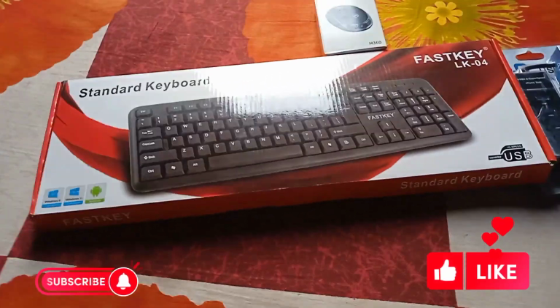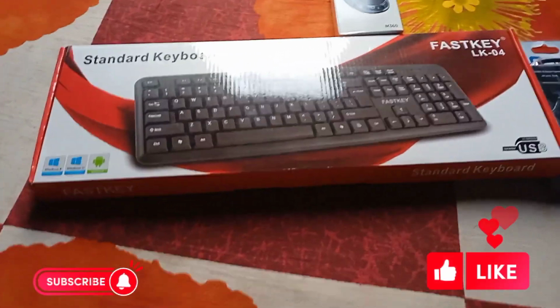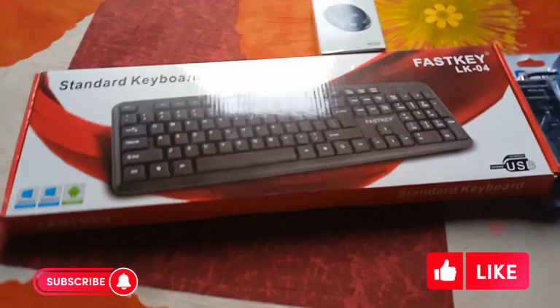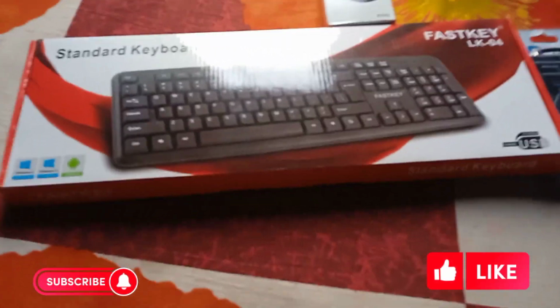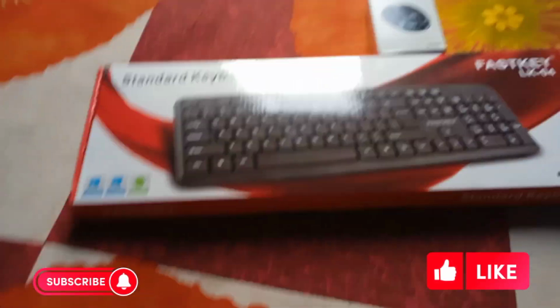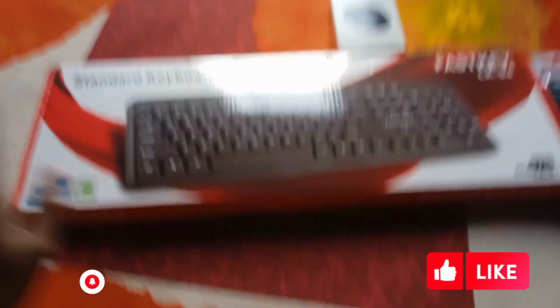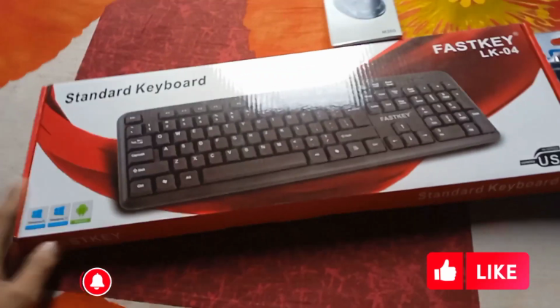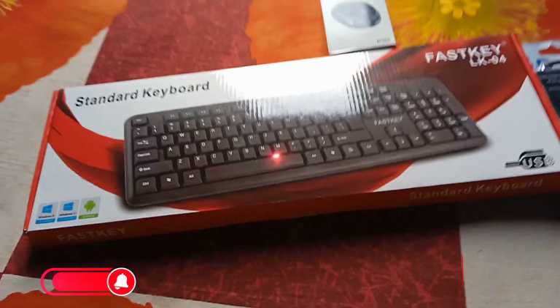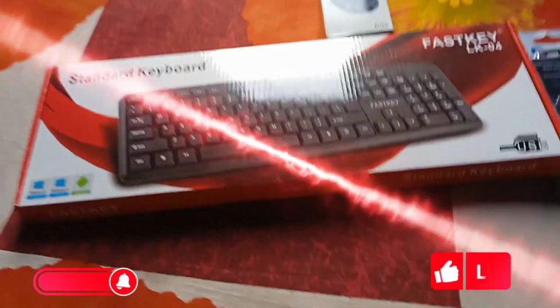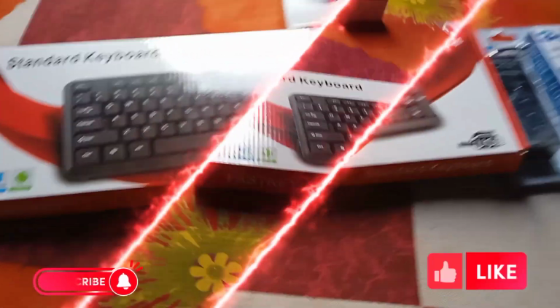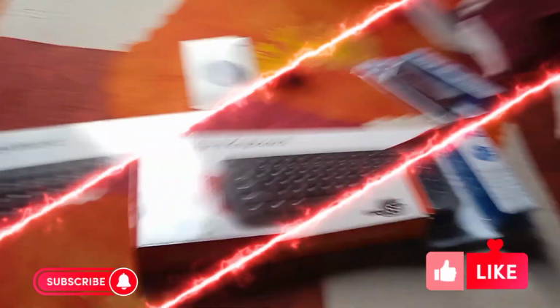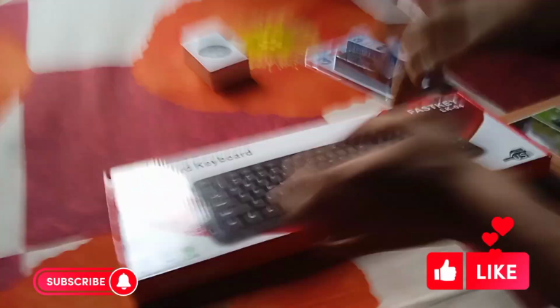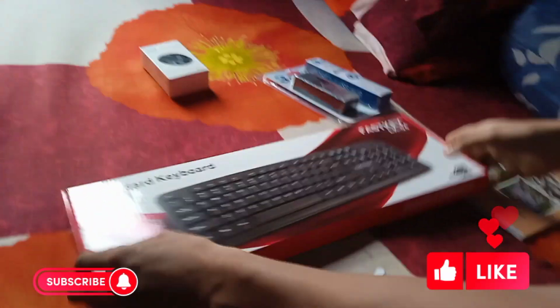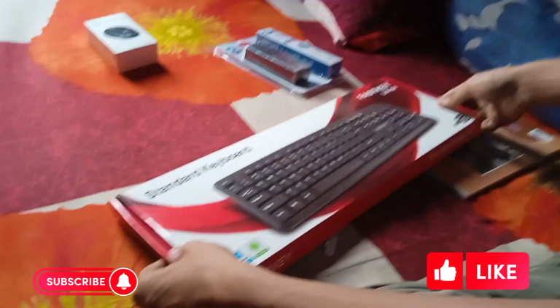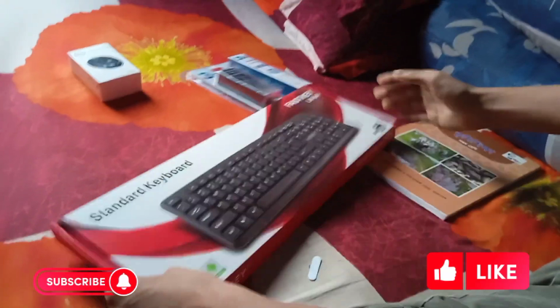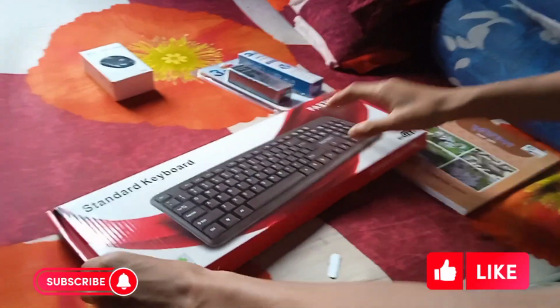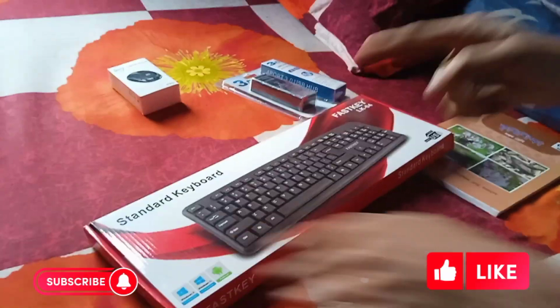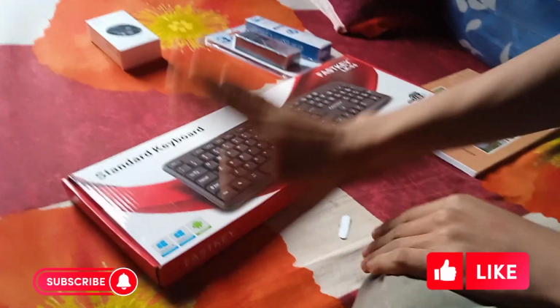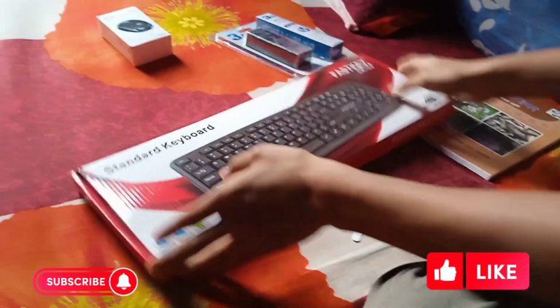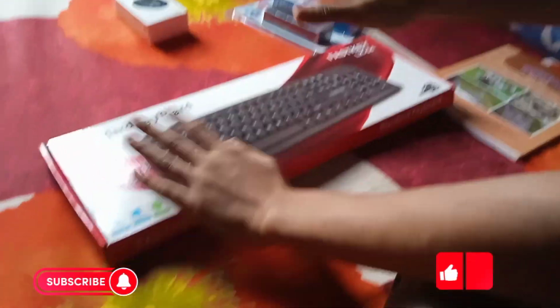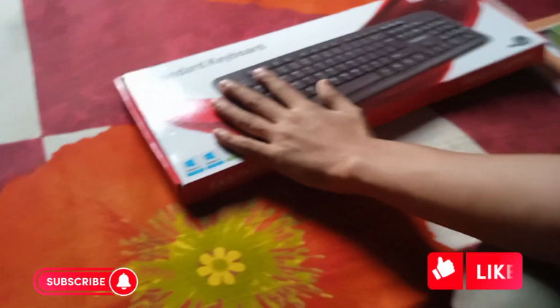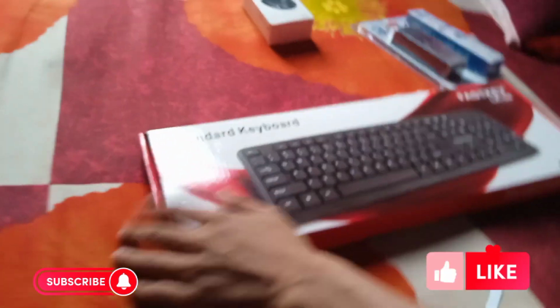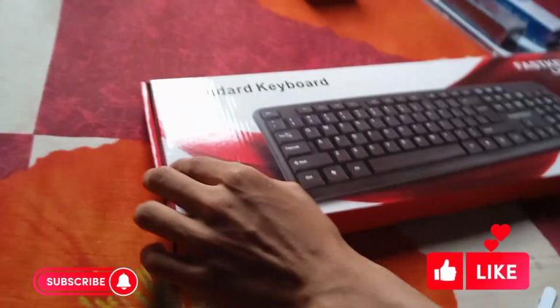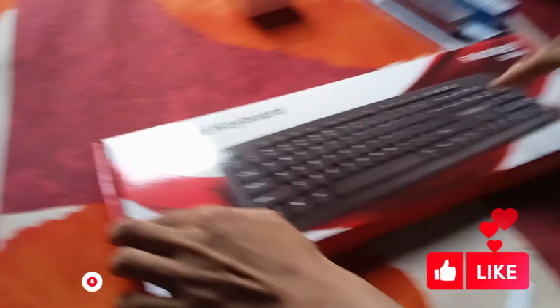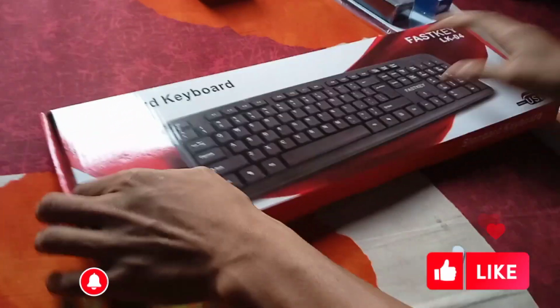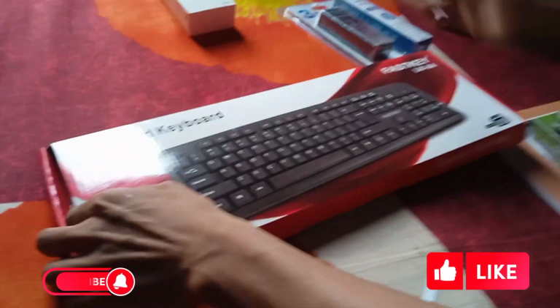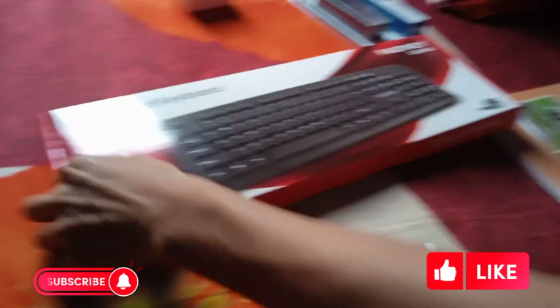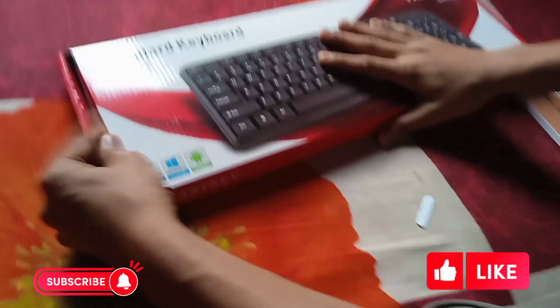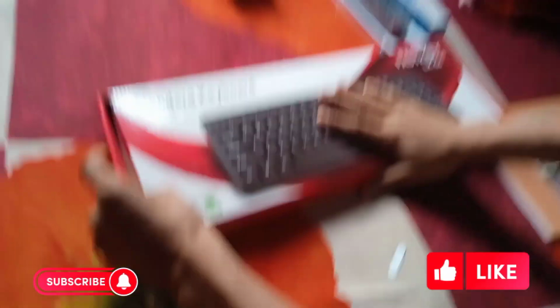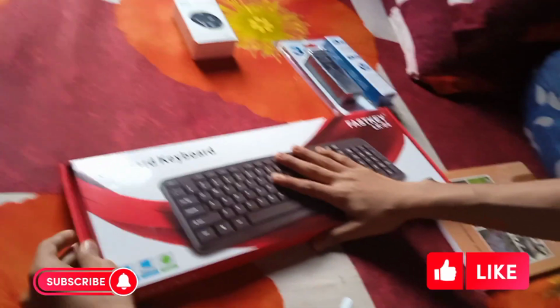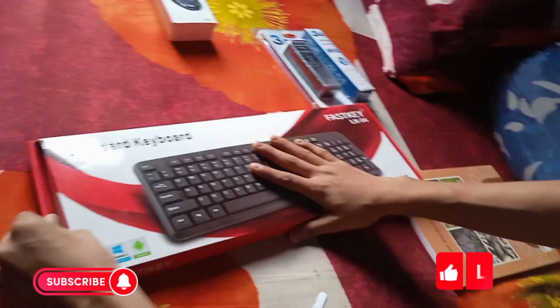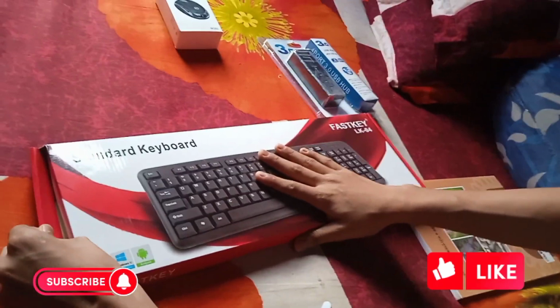So, now I will do this to the unboxing. I will use this to make my keyboard. I will show you the keyboard.